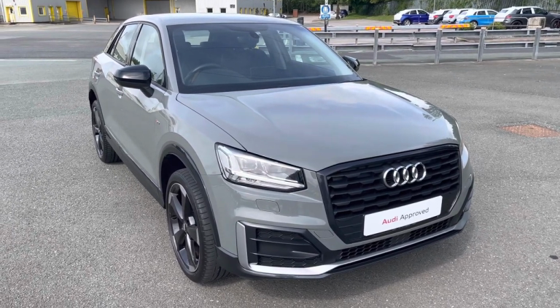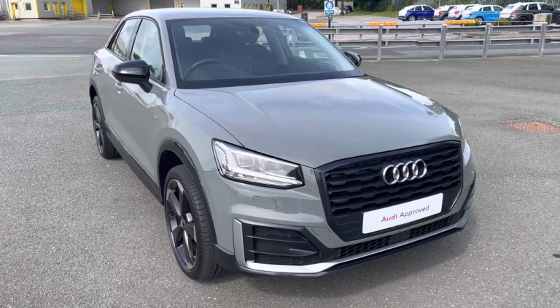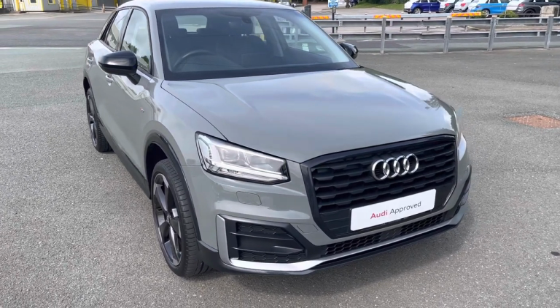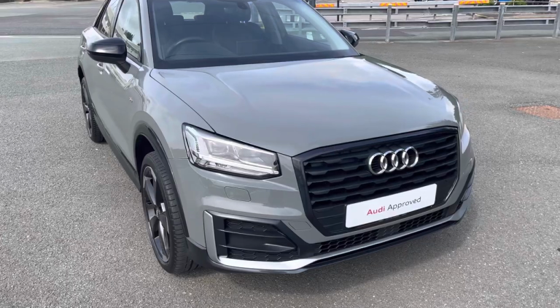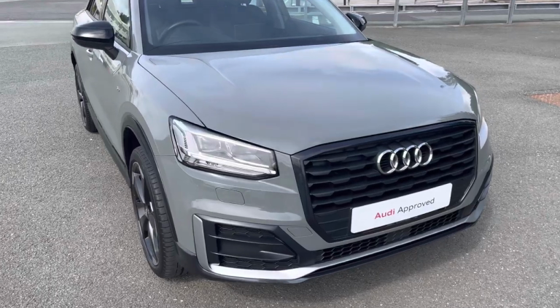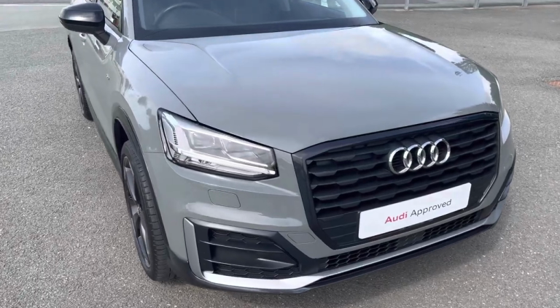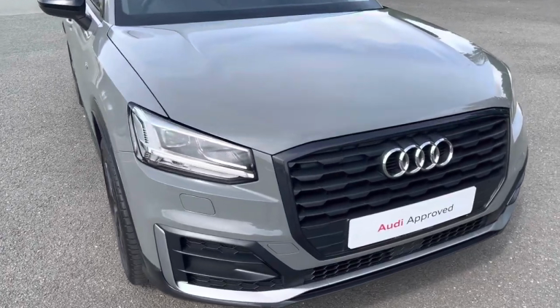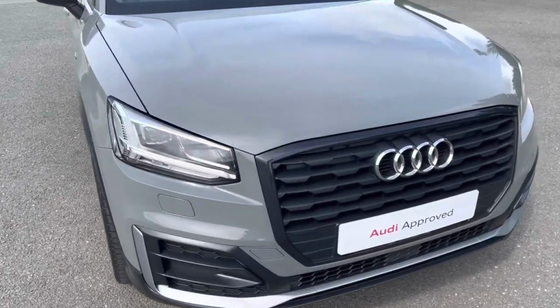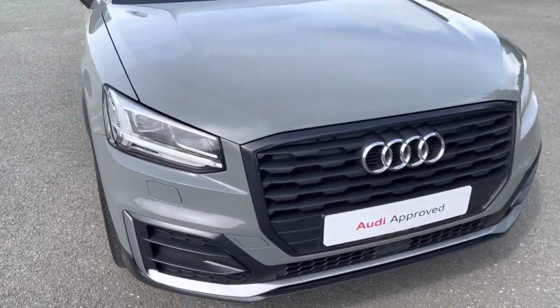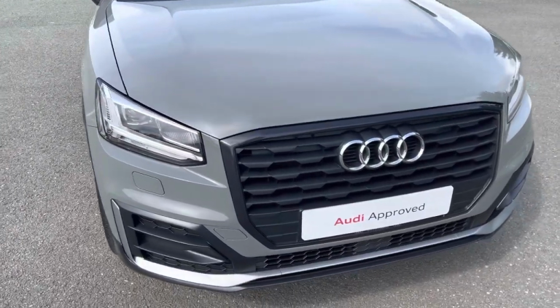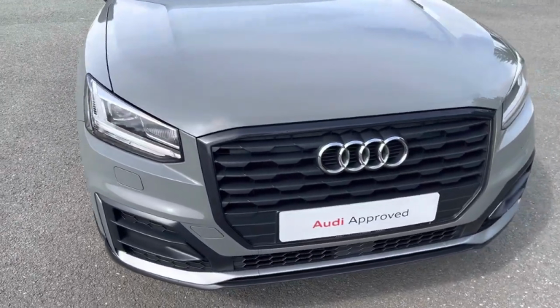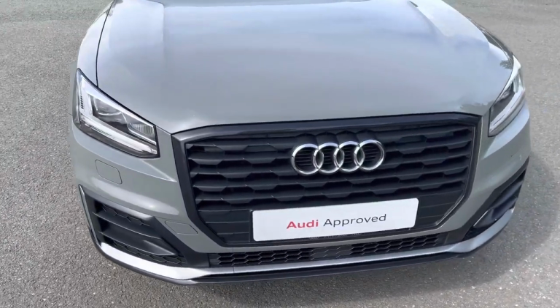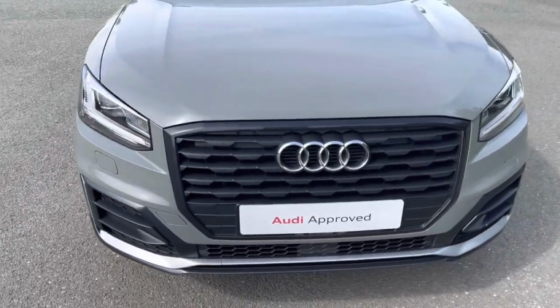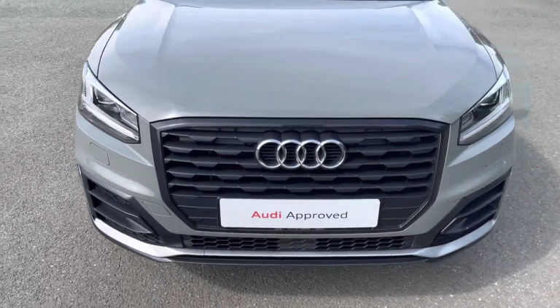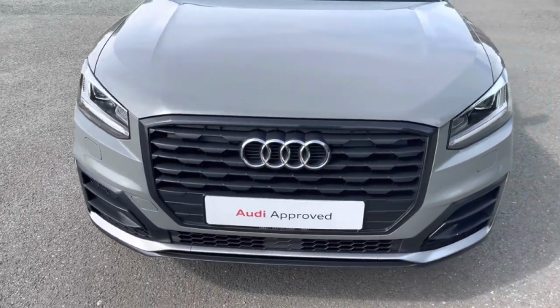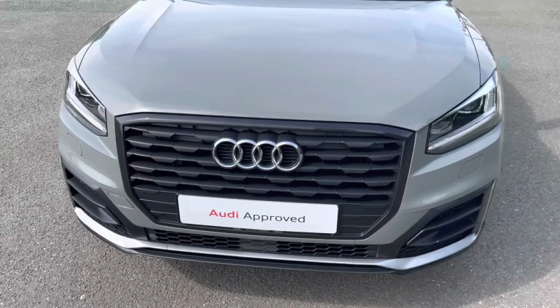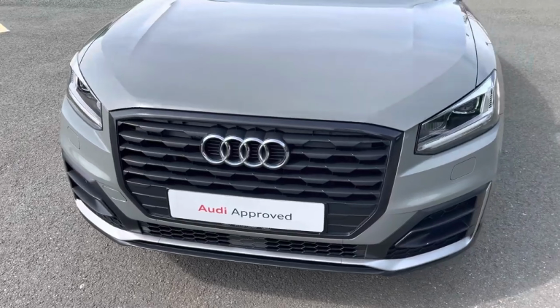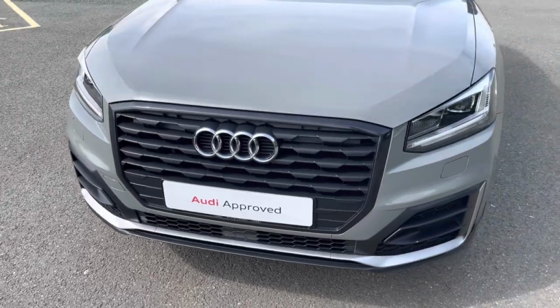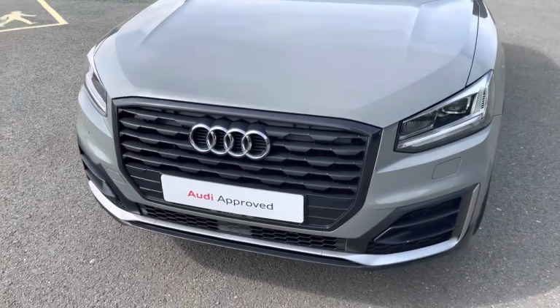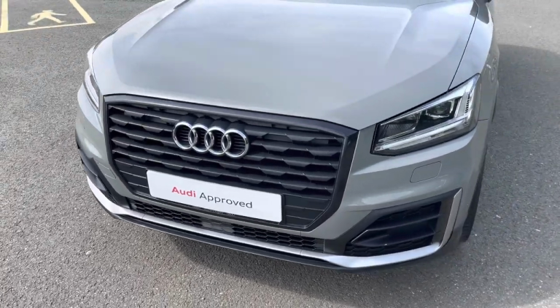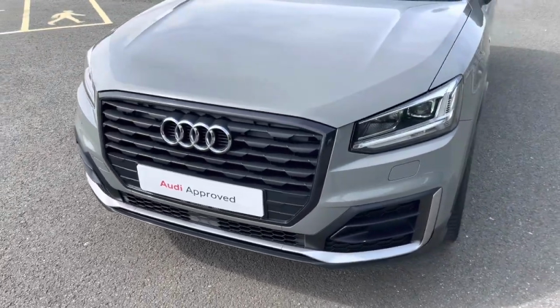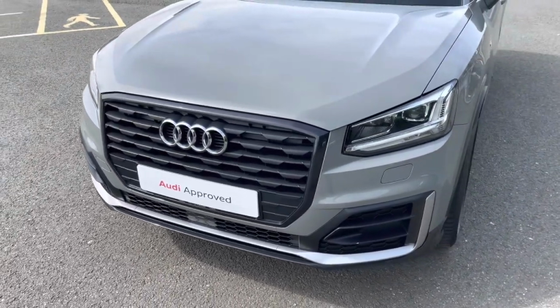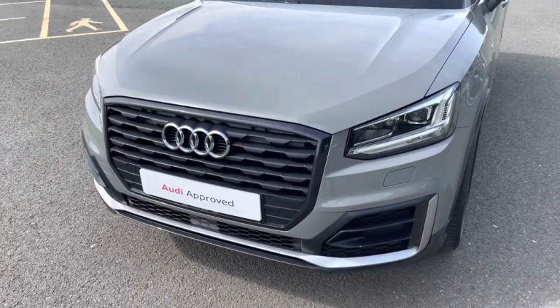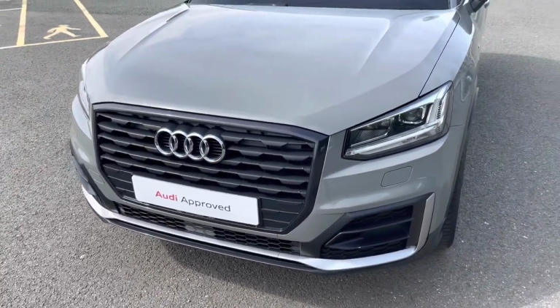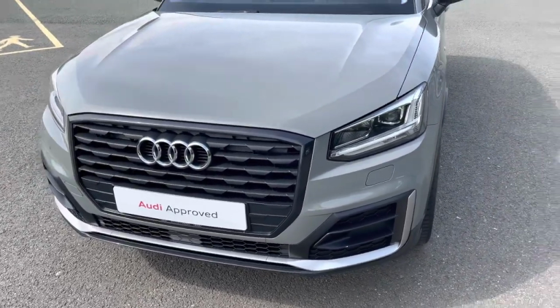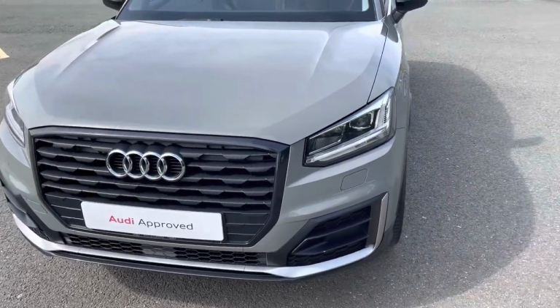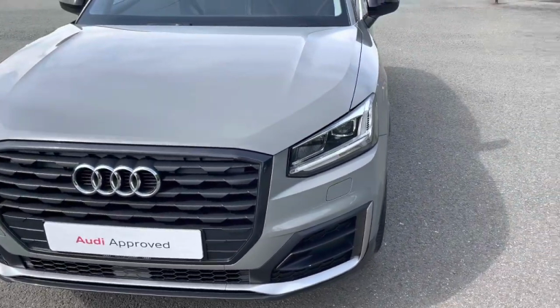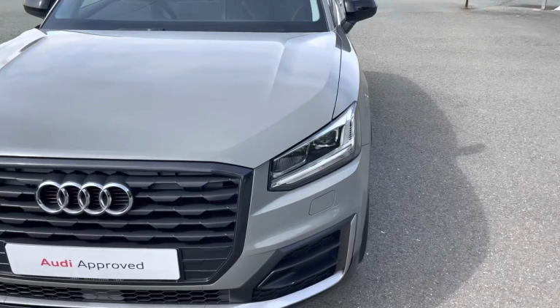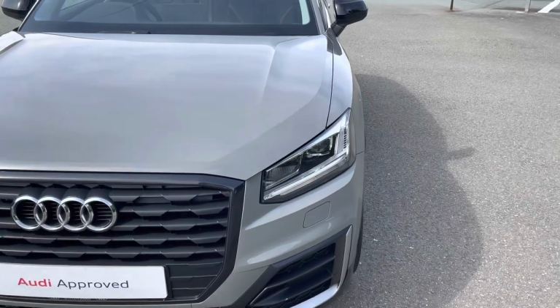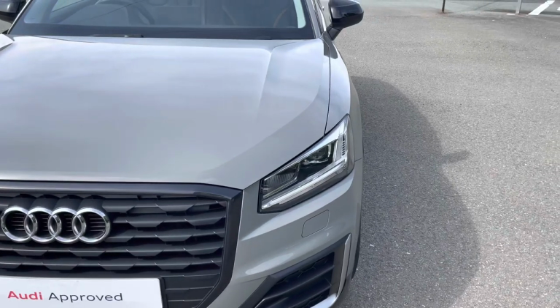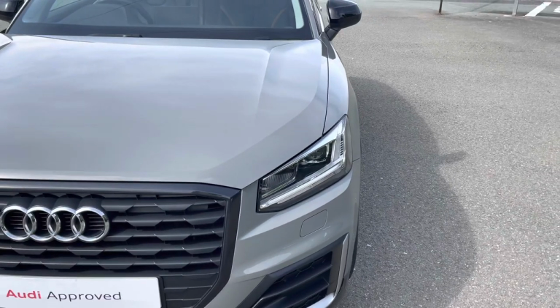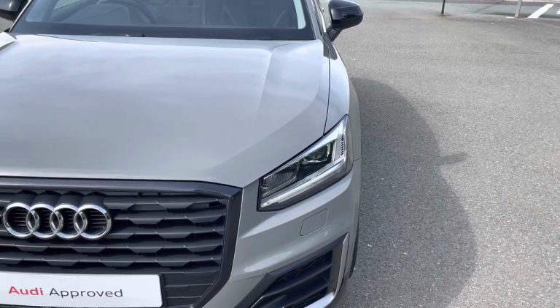Starting at the front of the car, we have the black styling pack, adding the black air intake grills, radiator grill, and front bumper, giving this a menacing front end. While as standard, we have the striking LED headlights, providing high quality illumination.